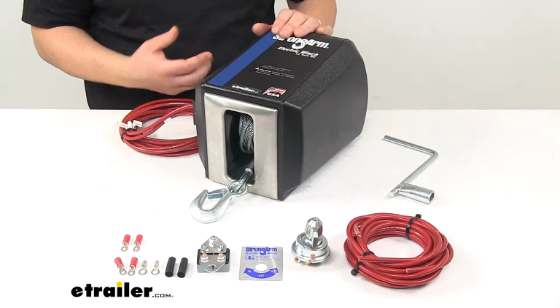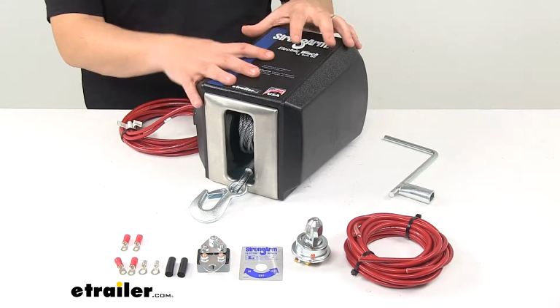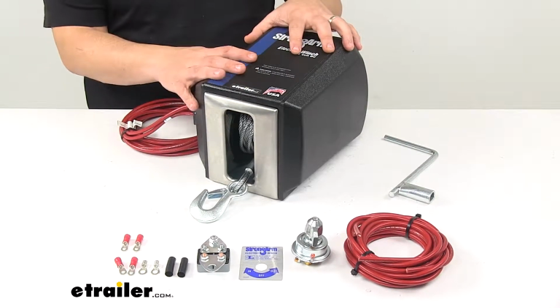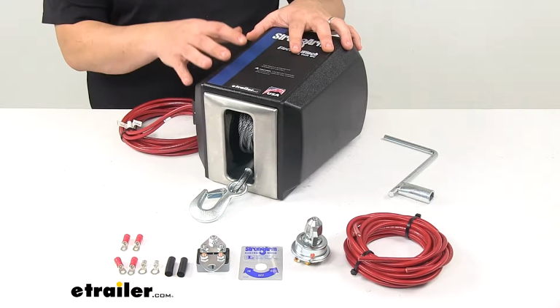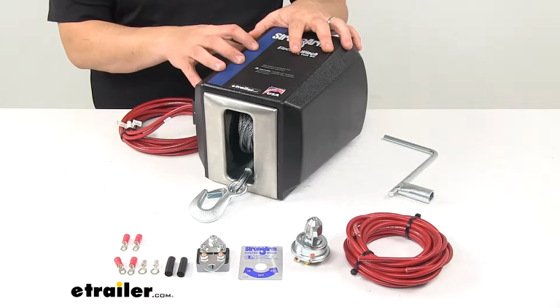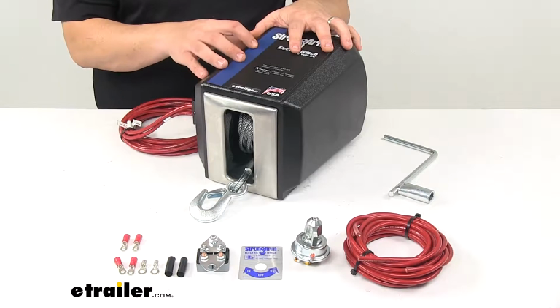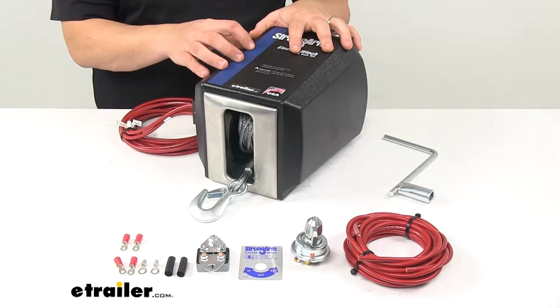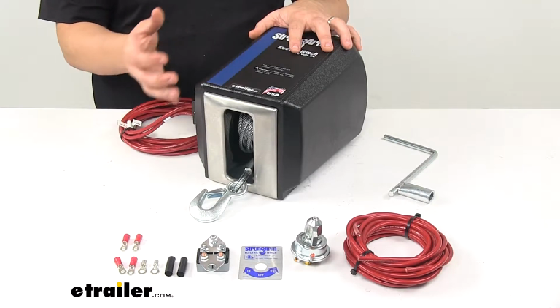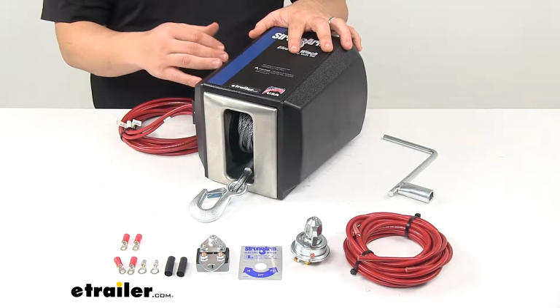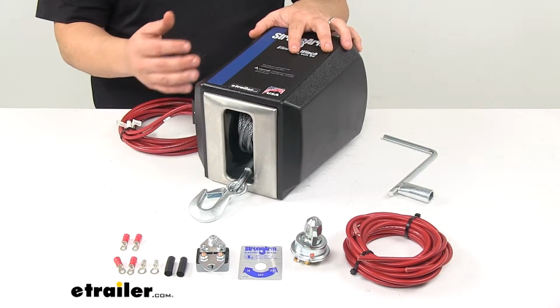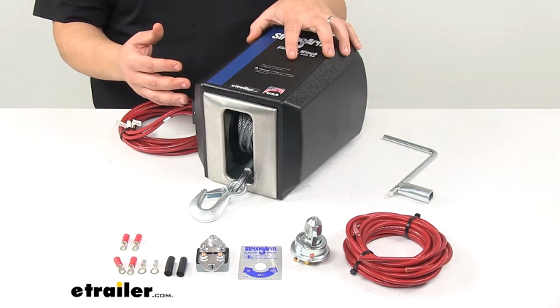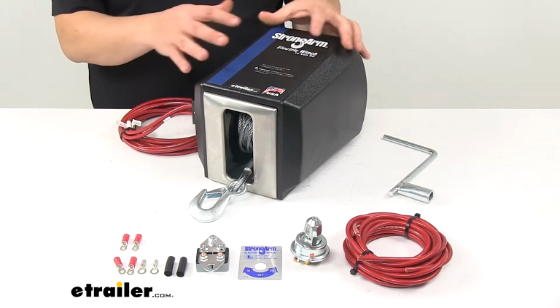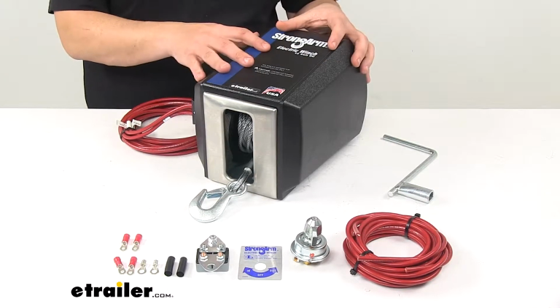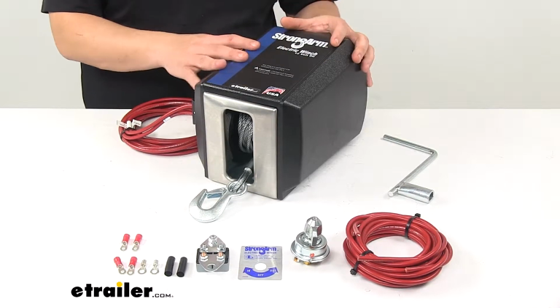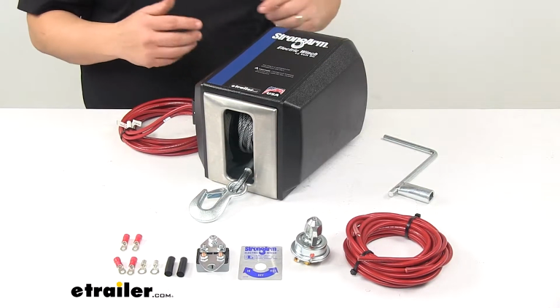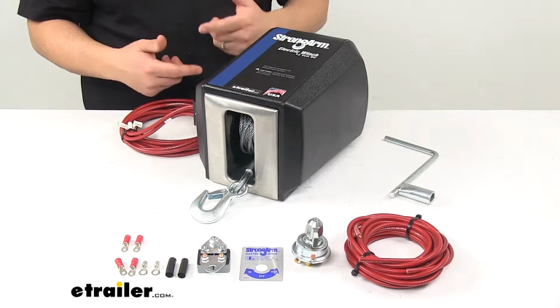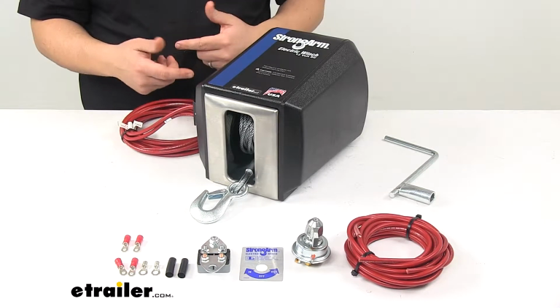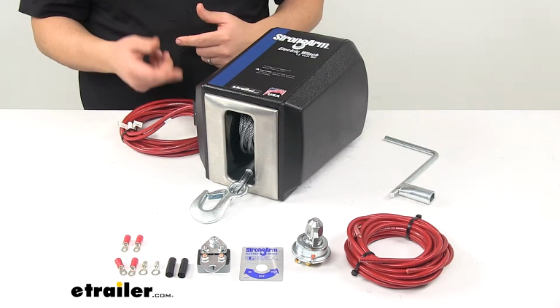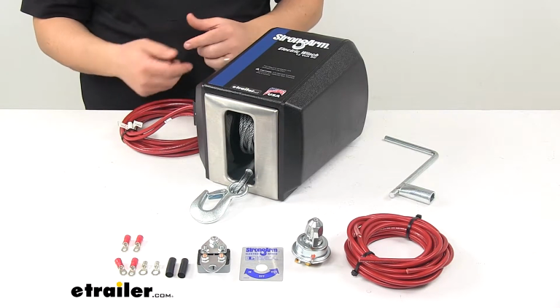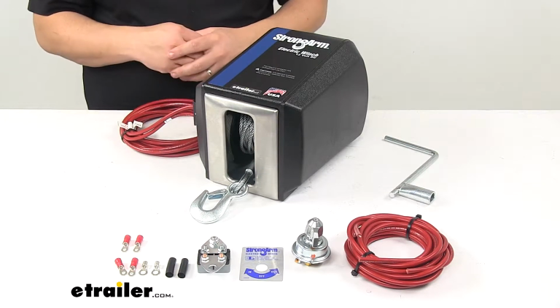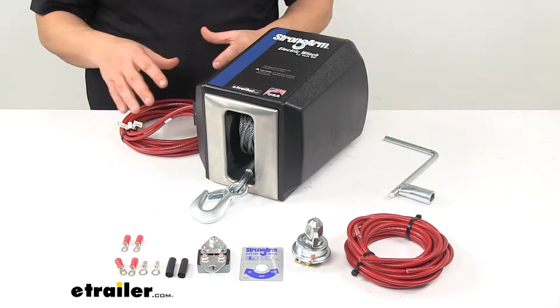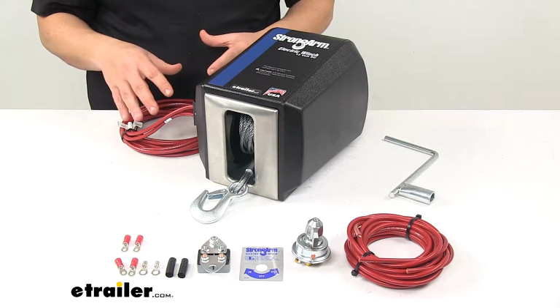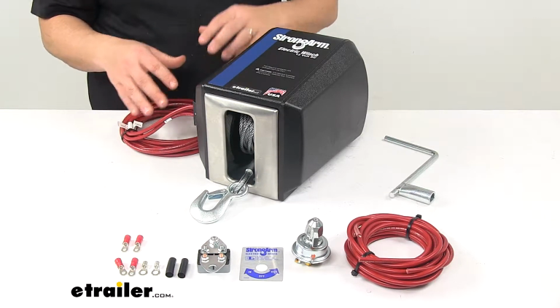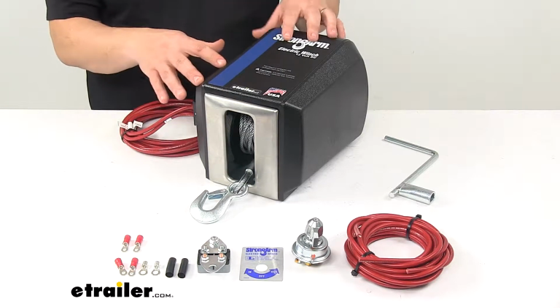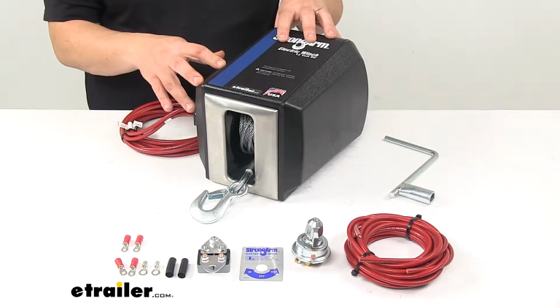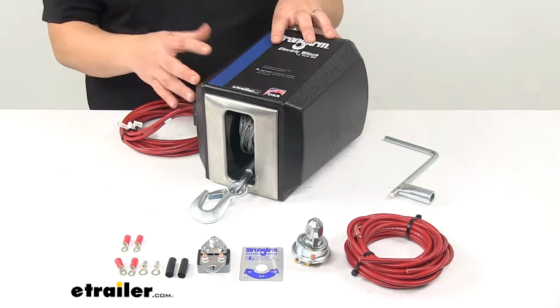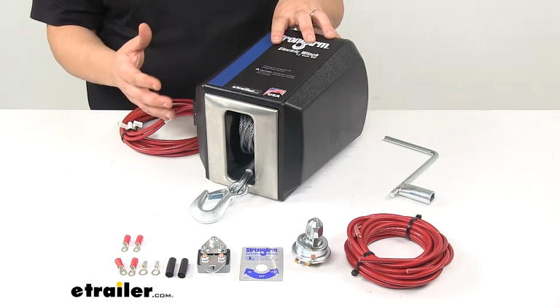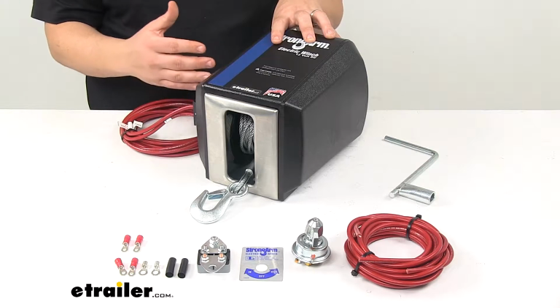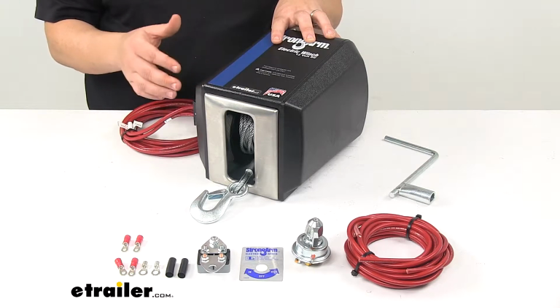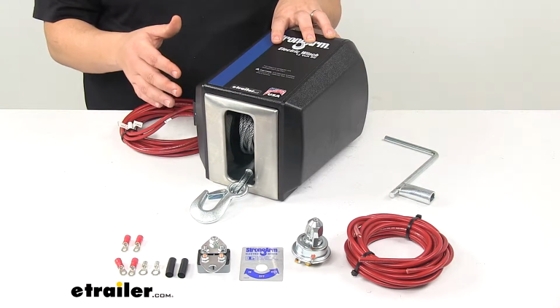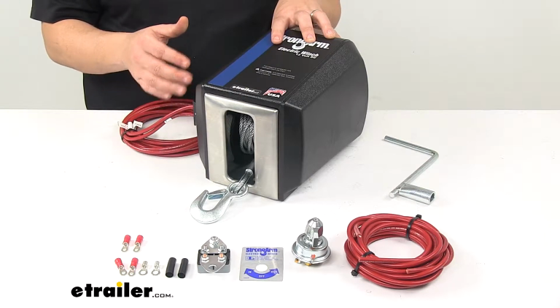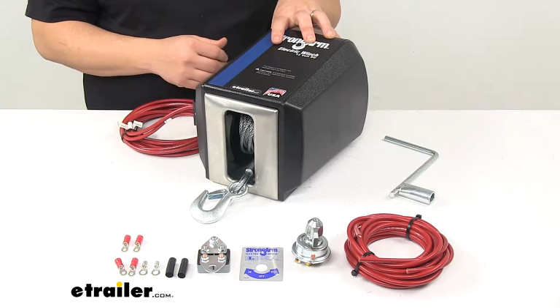This unit features a dynamic motor brake and mechanical friction brake. The dynamic brake helps bring the load to an immediate halt without coasting, and then the mechanical brake locks the reel to hold the load in place.